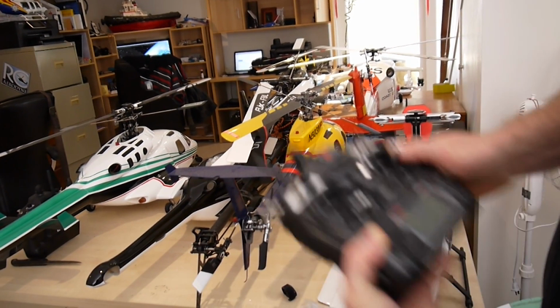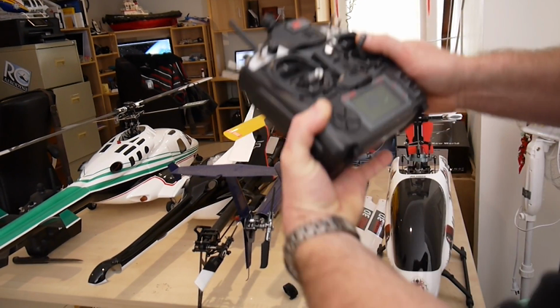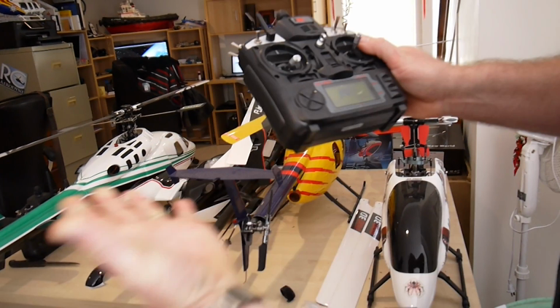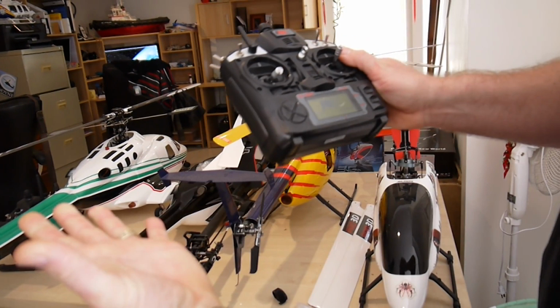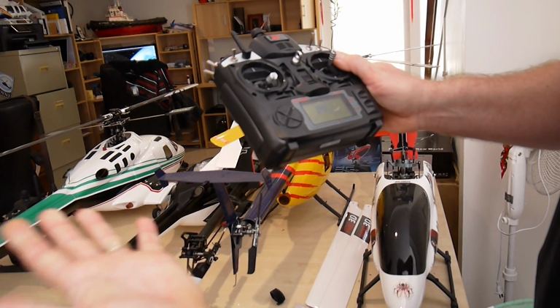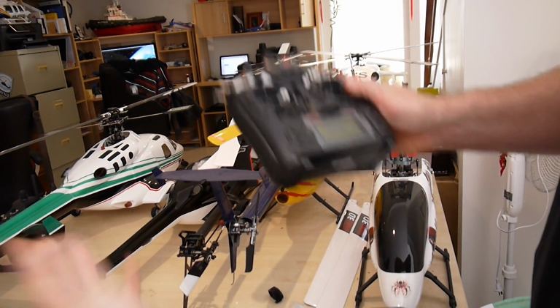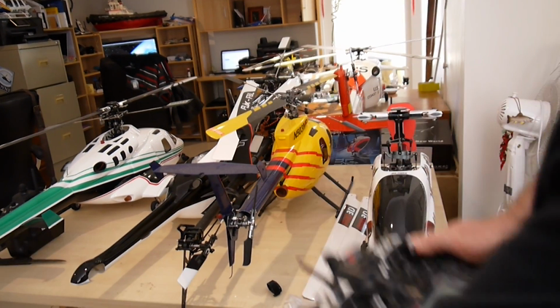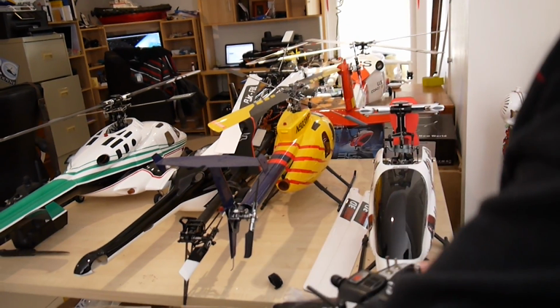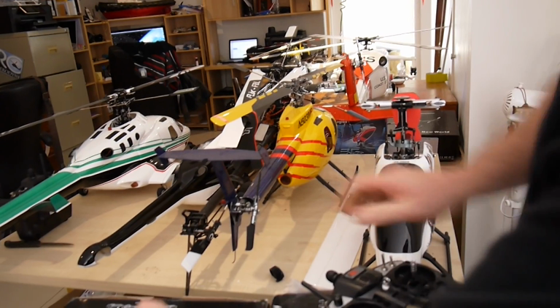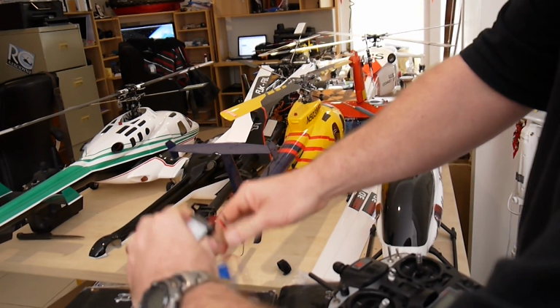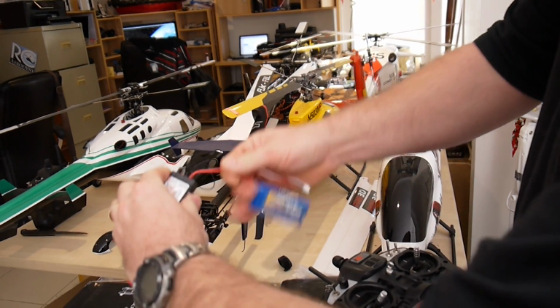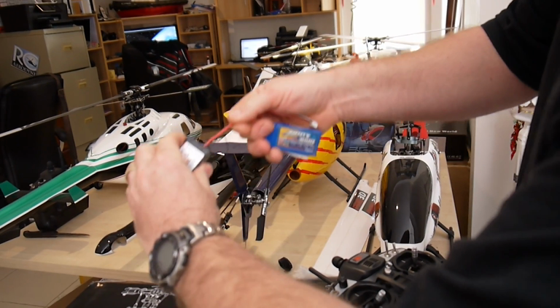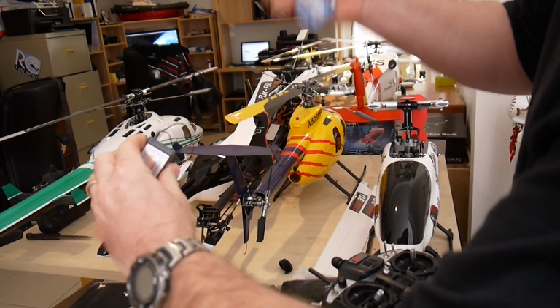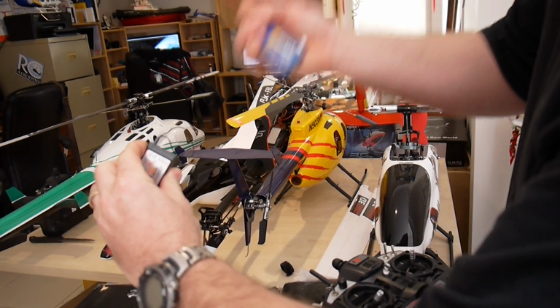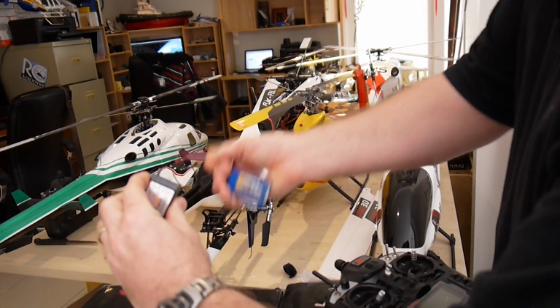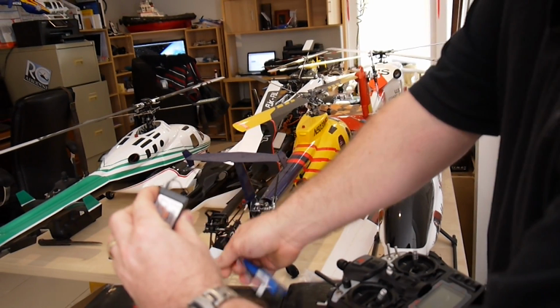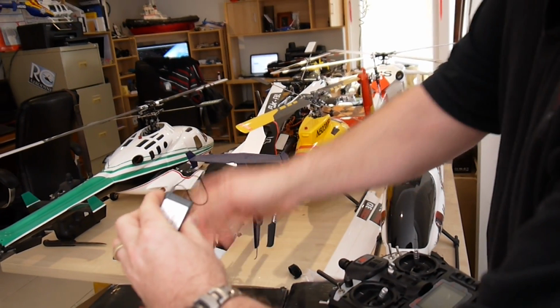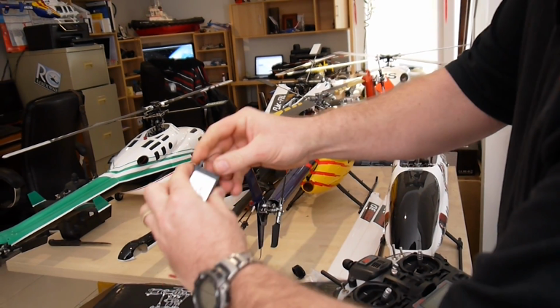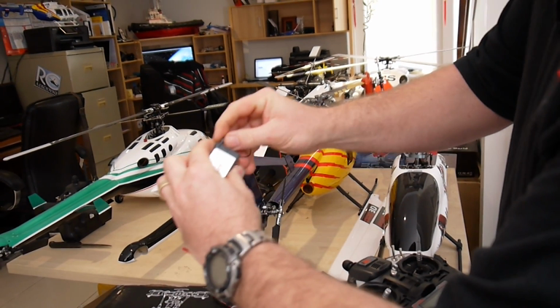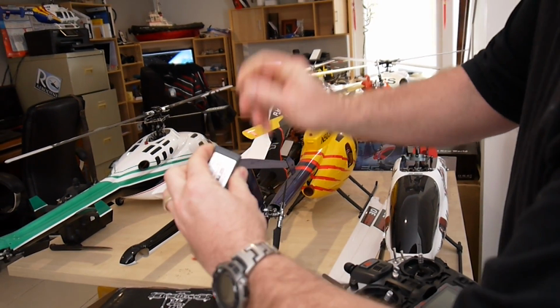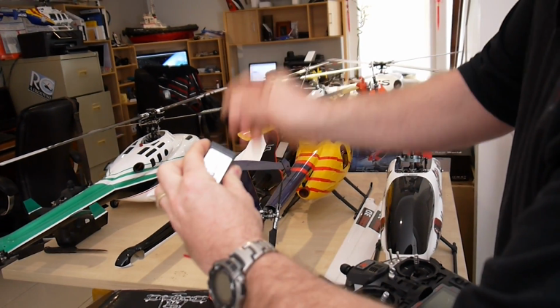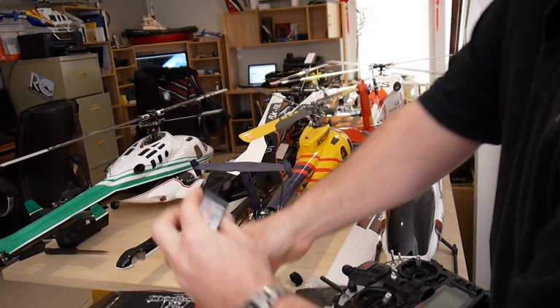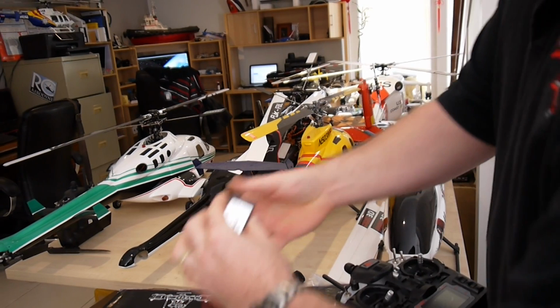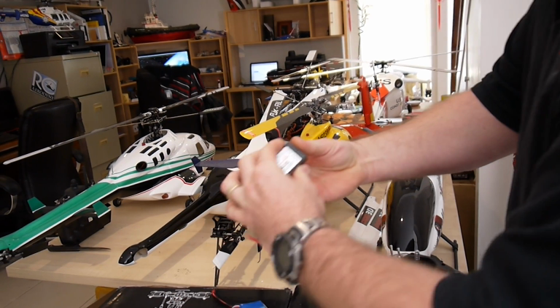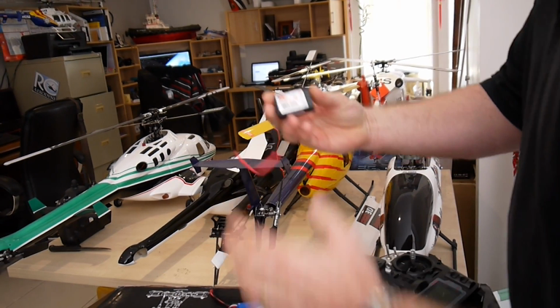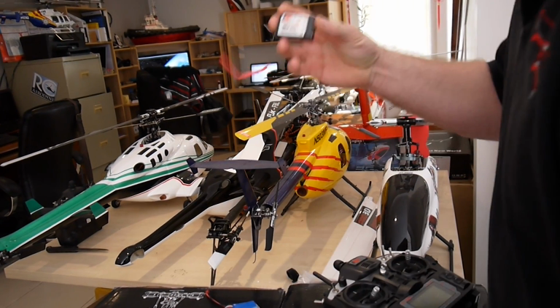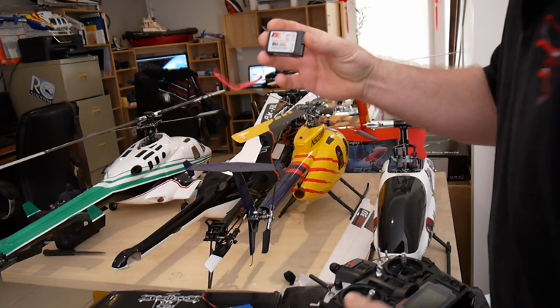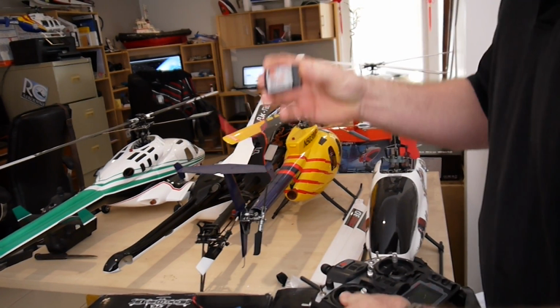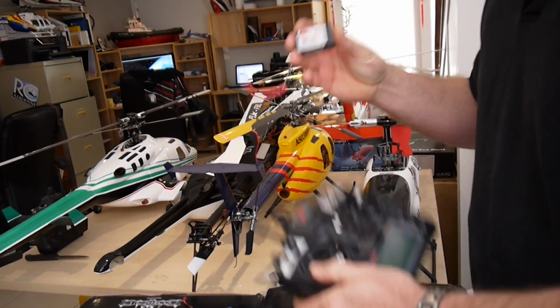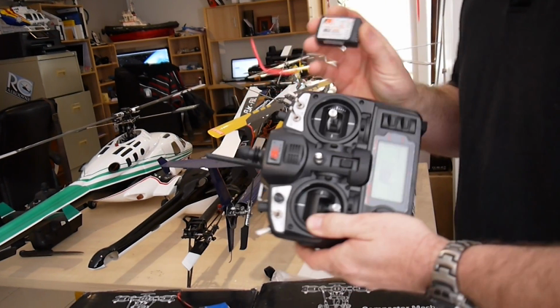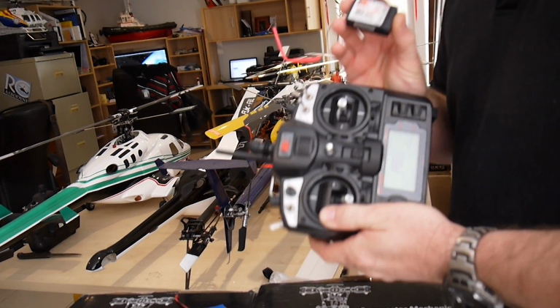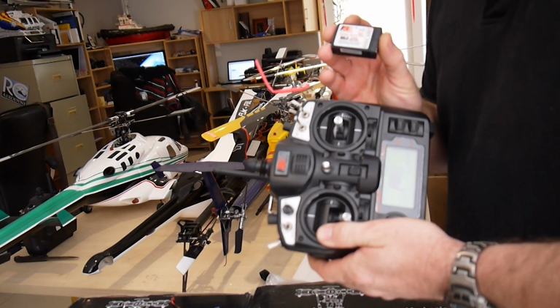Let go of your bind button at the back, pull your power out, and pull your bind plug out. Now that receiver is bound to that radio.